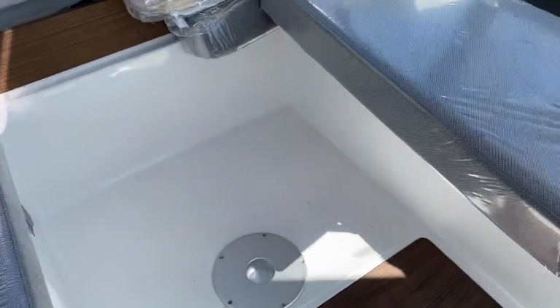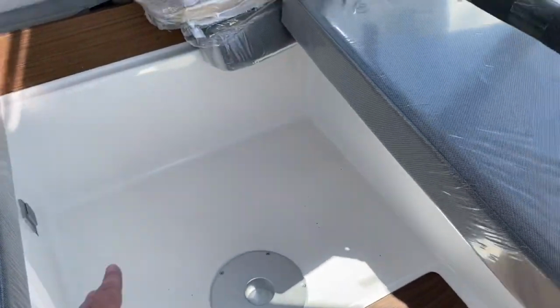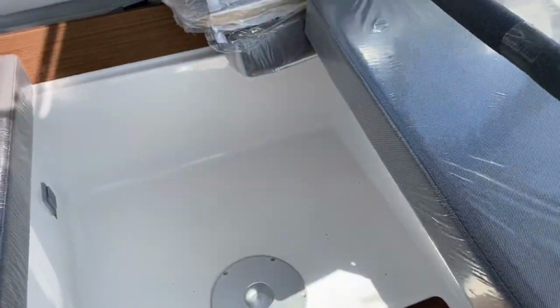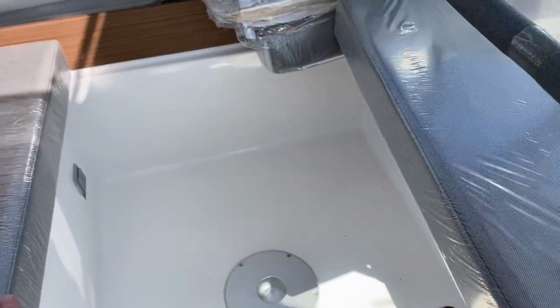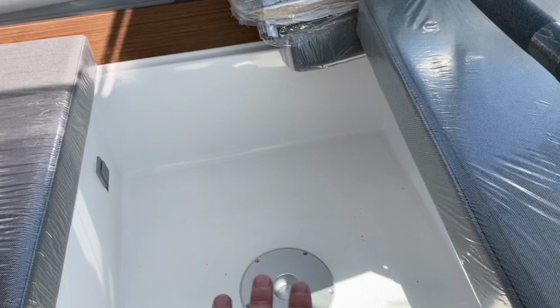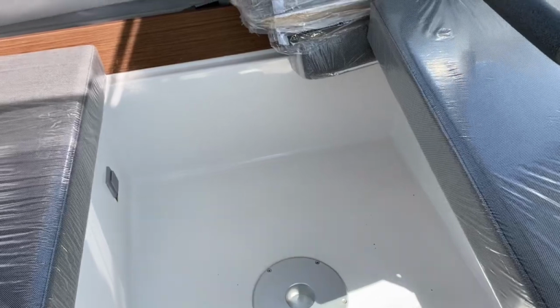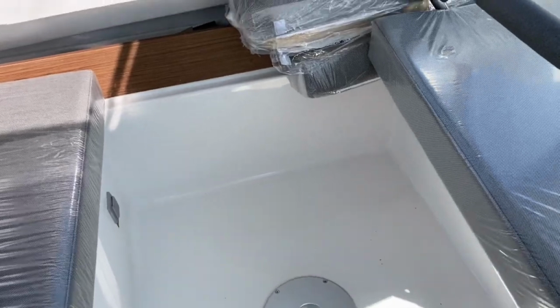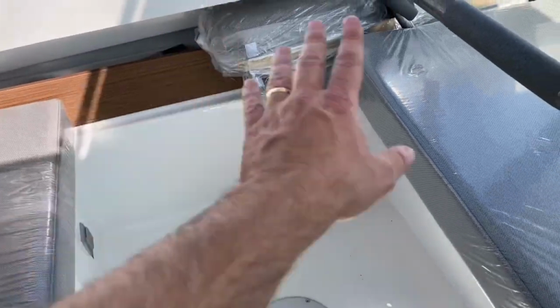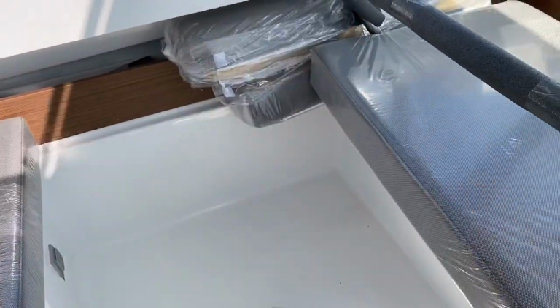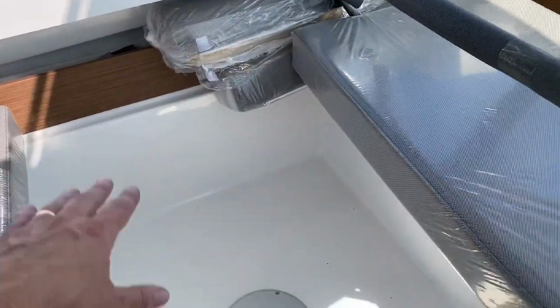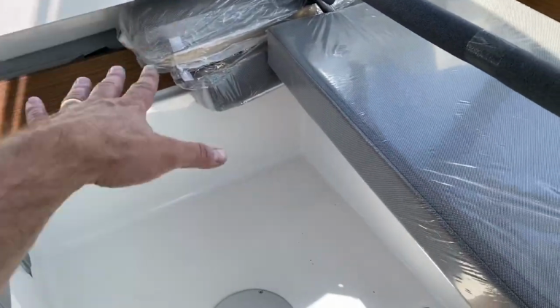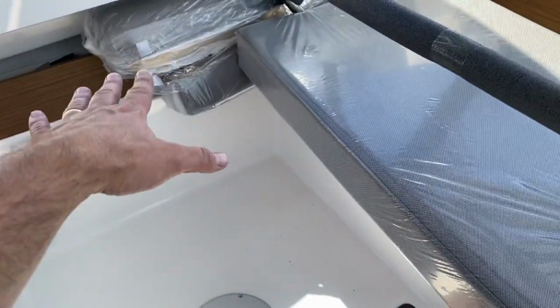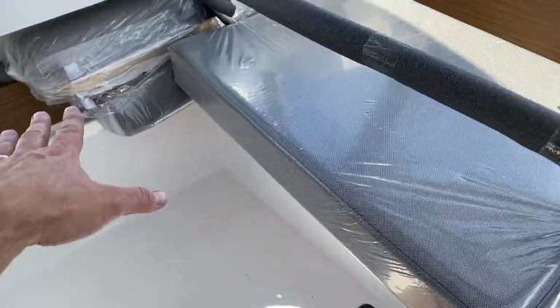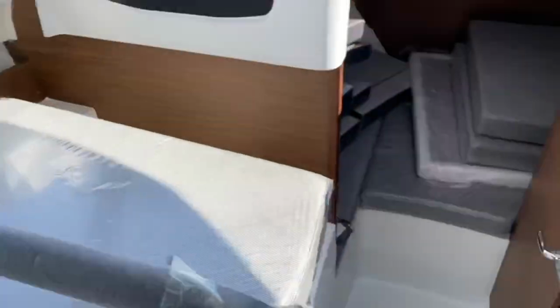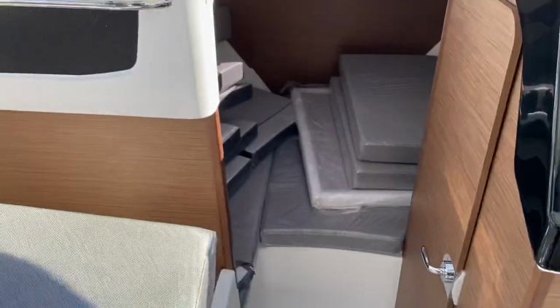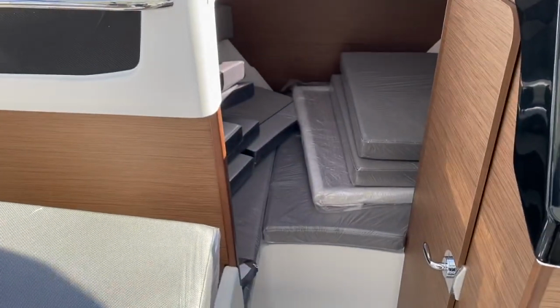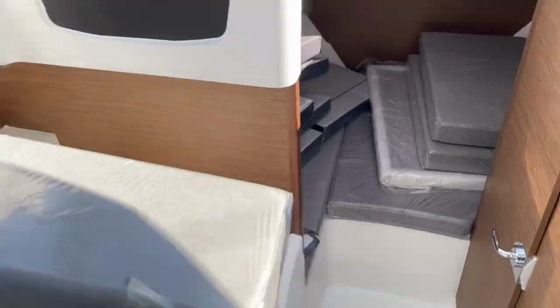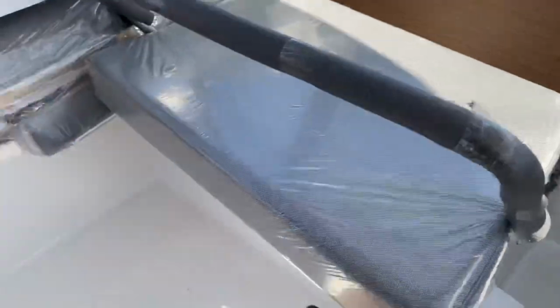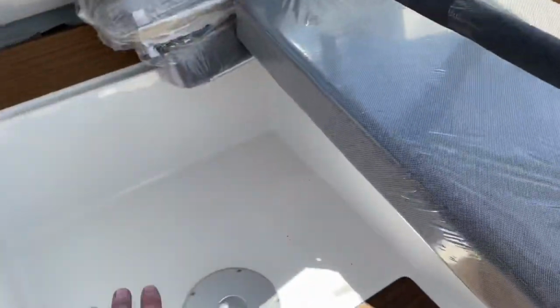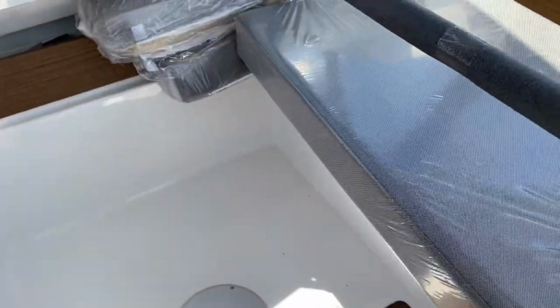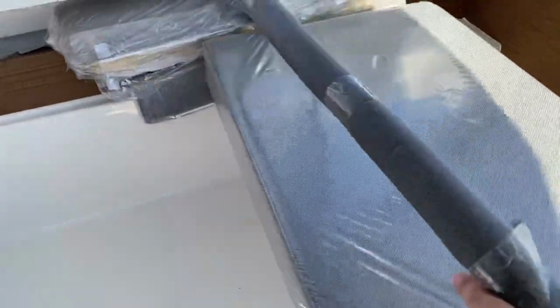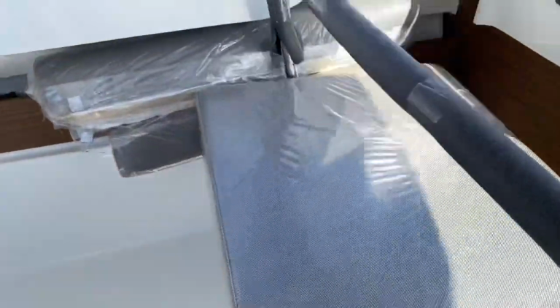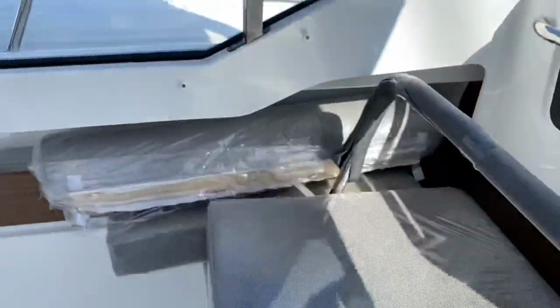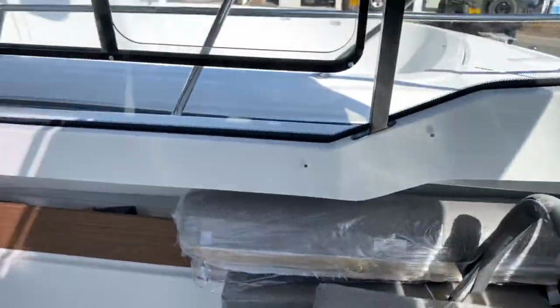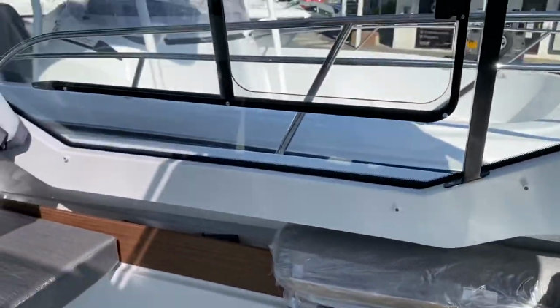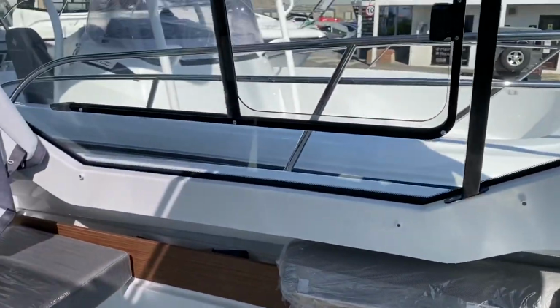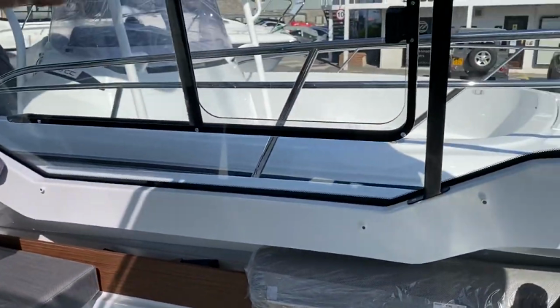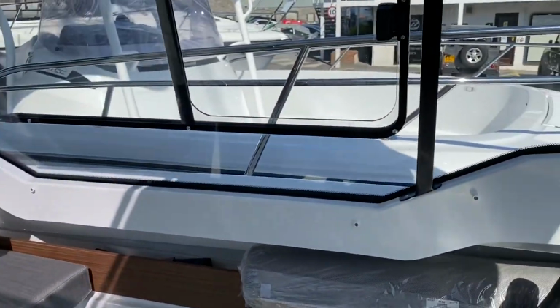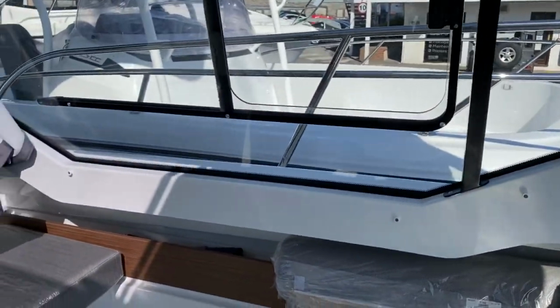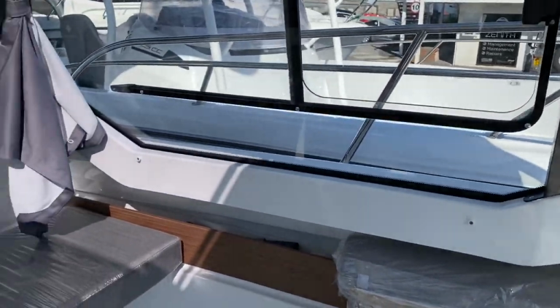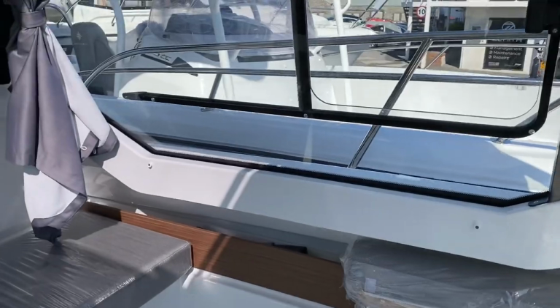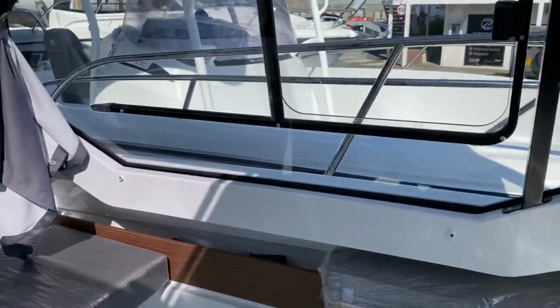There's an infill here to make a large double berth, or the table that's down below can sit in here so you can sit around the table. You've got a really nice eyeline through these deep windows.